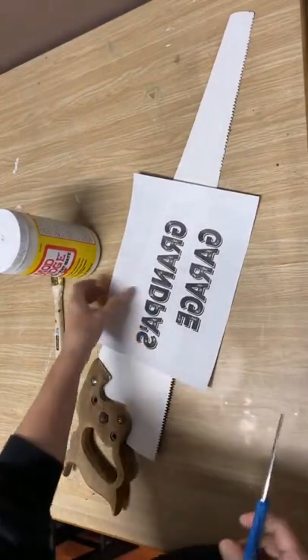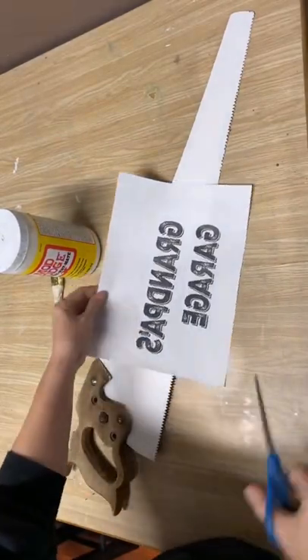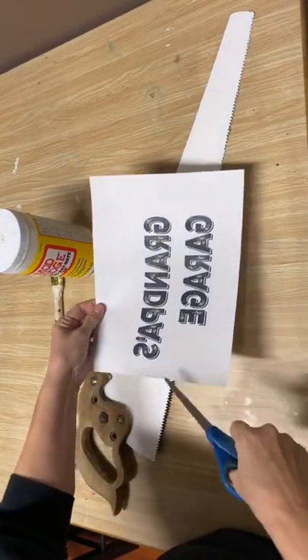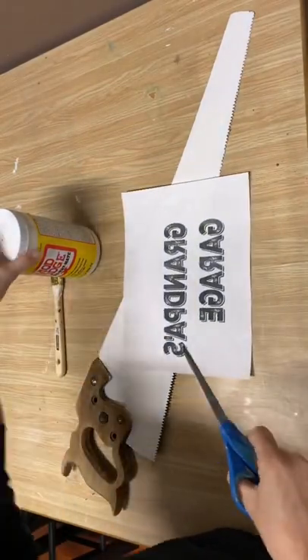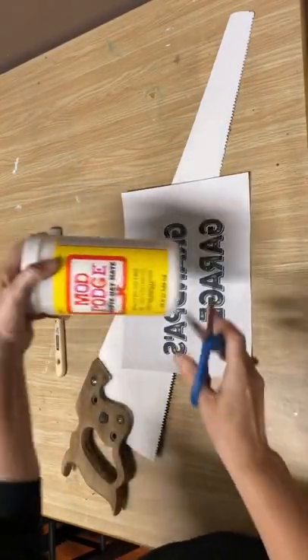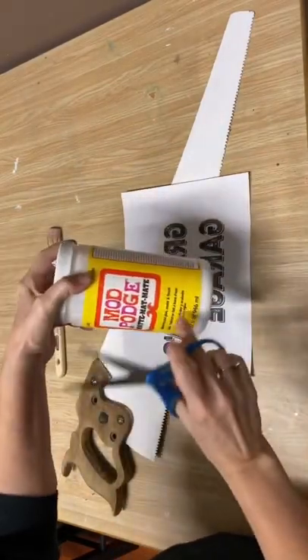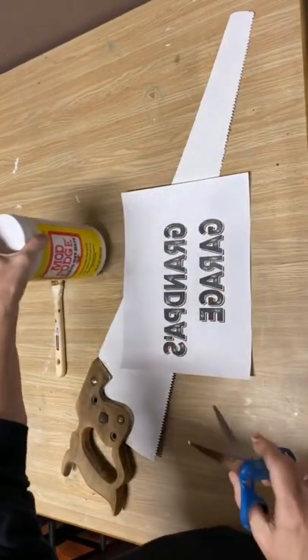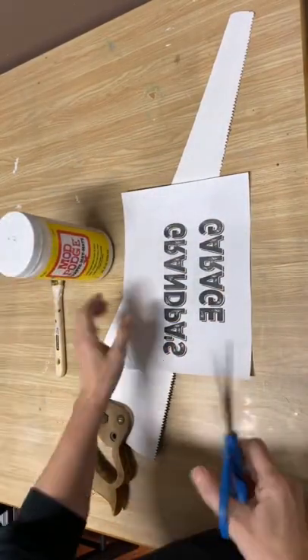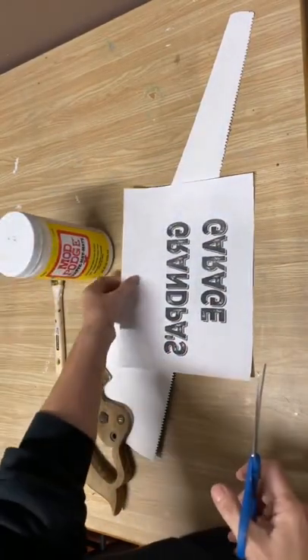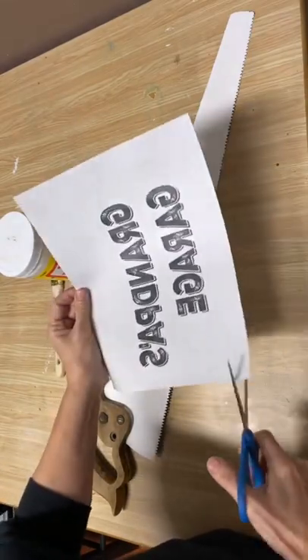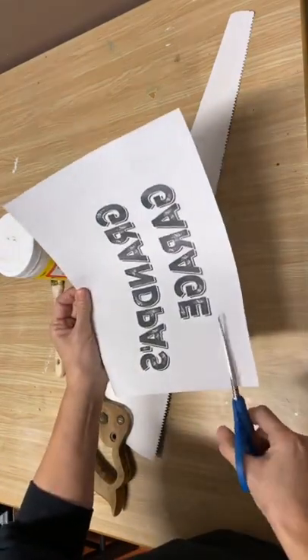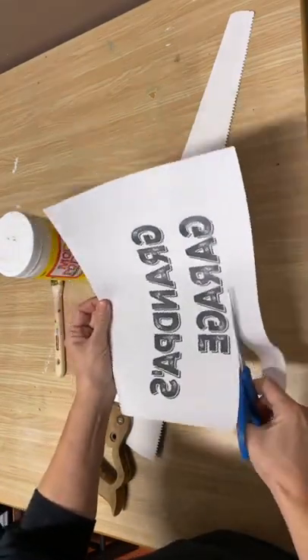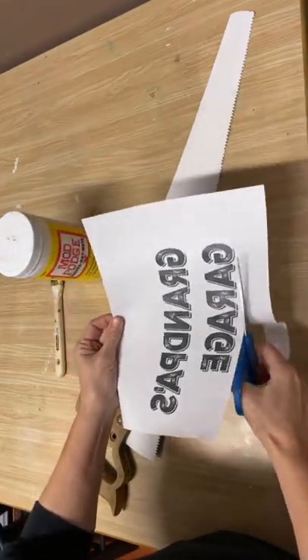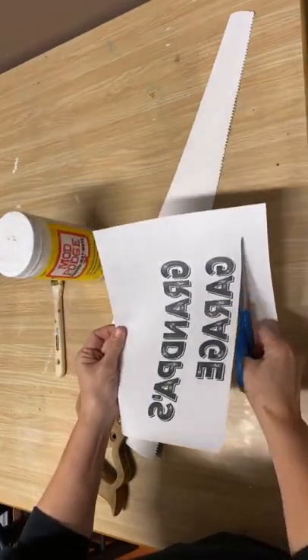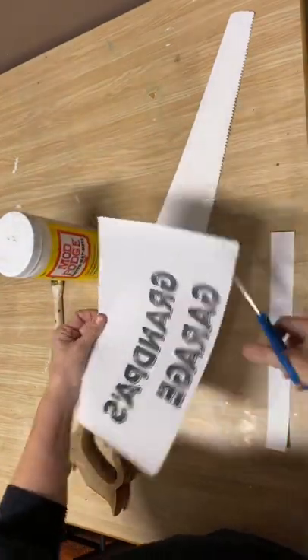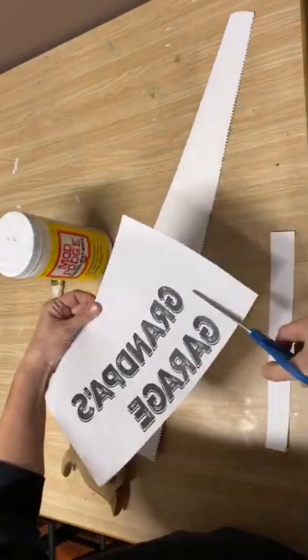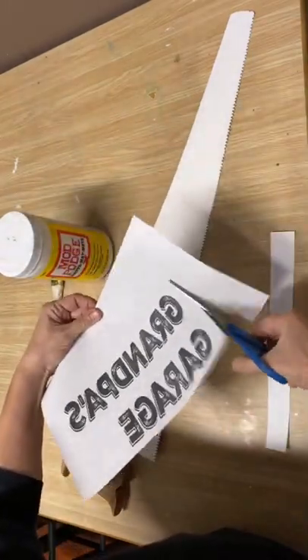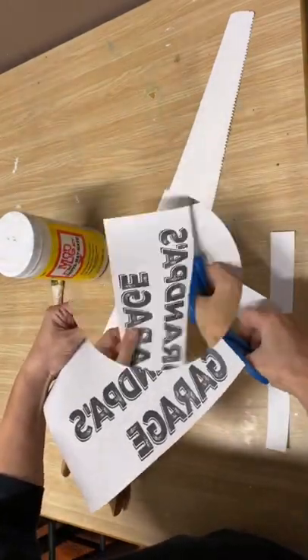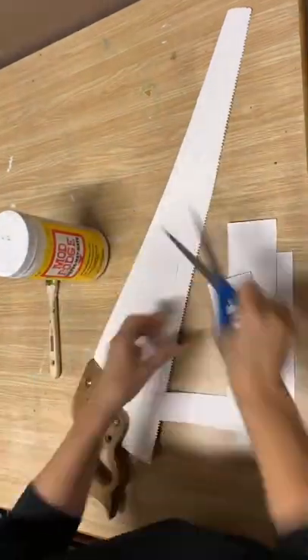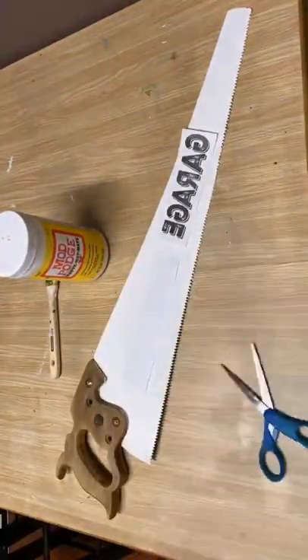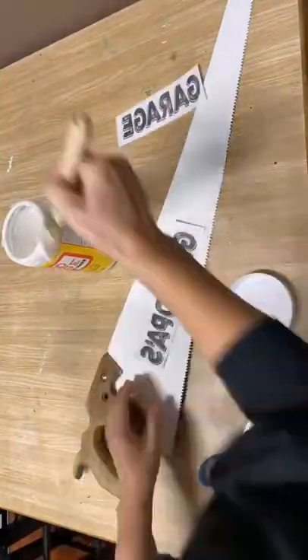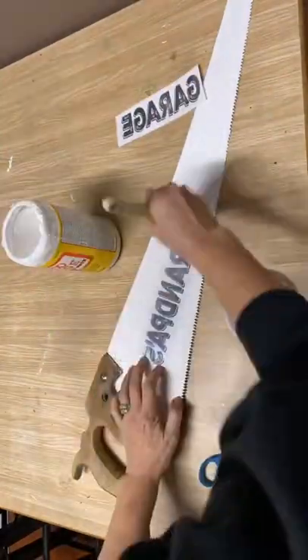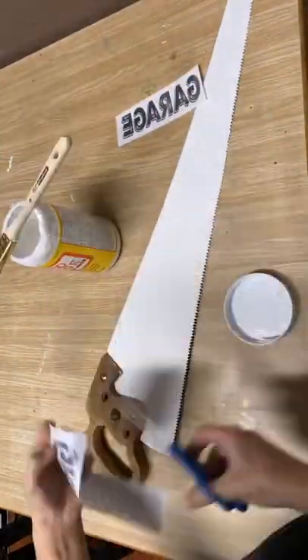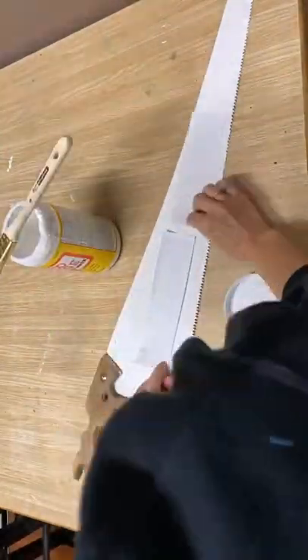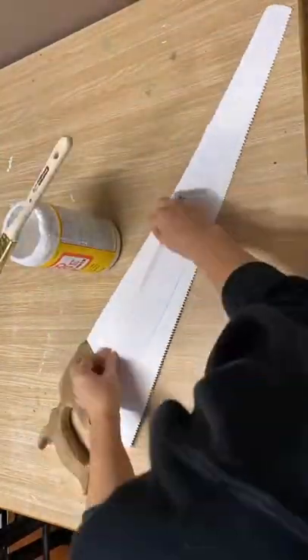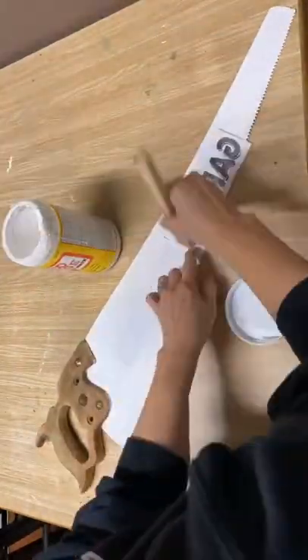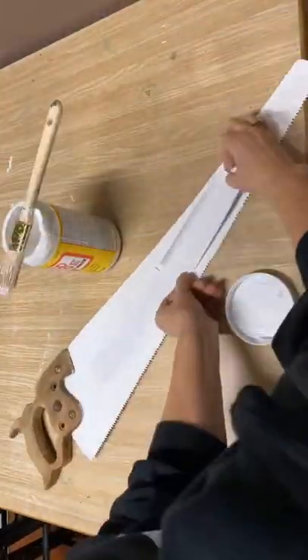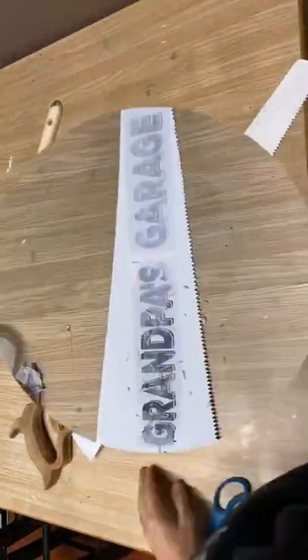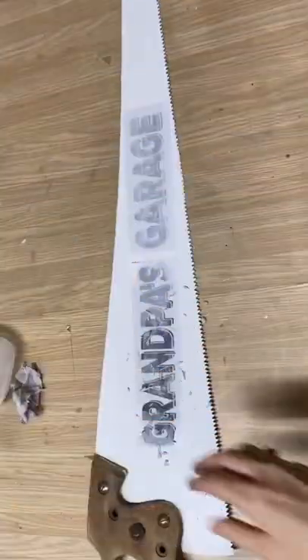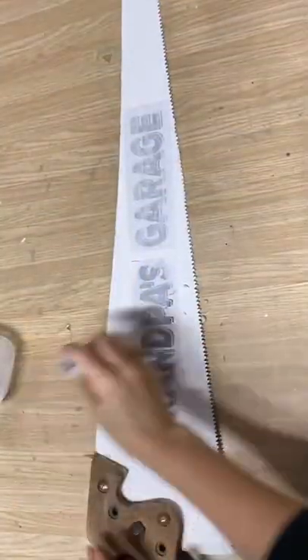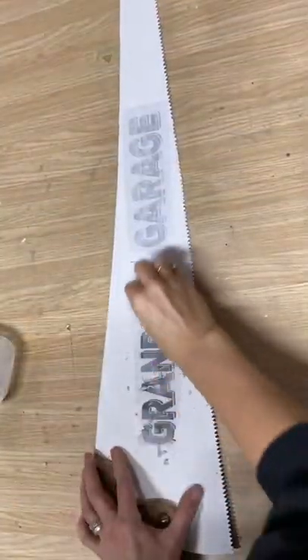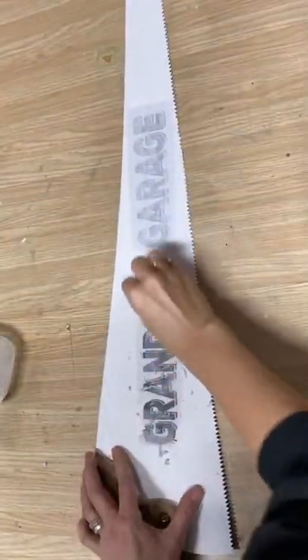Then I'll do my reverse Mod Podge graphics with my Mod Podge mat. You can customize any name — that's what's so fabulous about this. This one I'm doing is 'Grandpa's Garage.' It's just printed on a regular printer with computer paper.